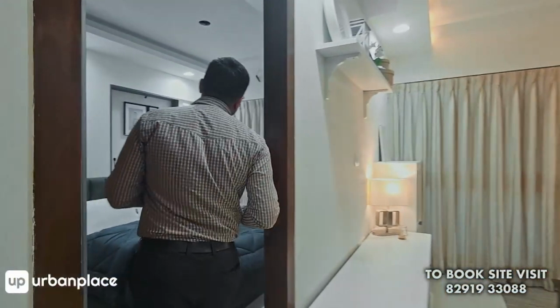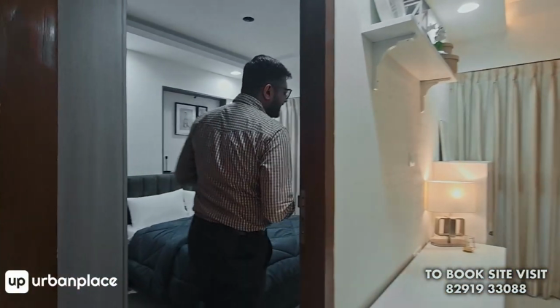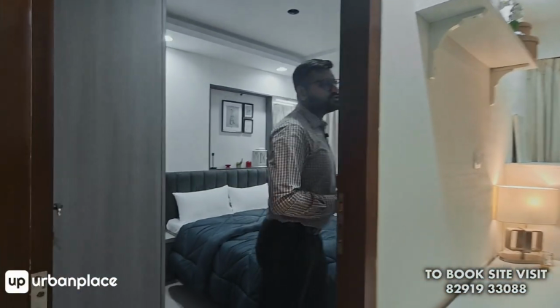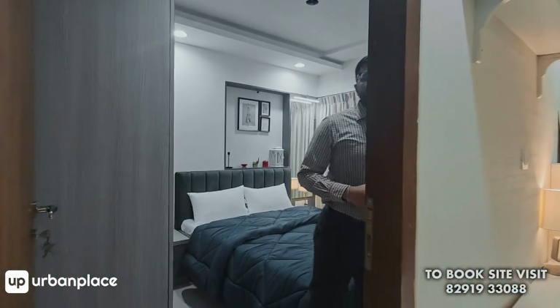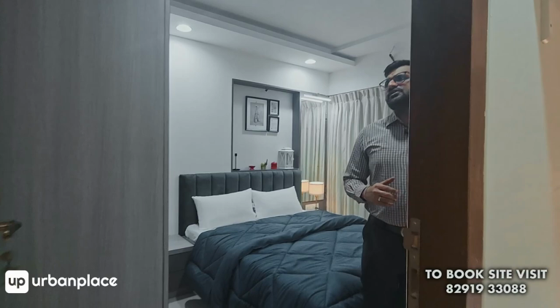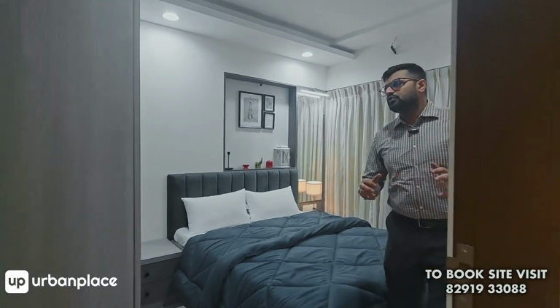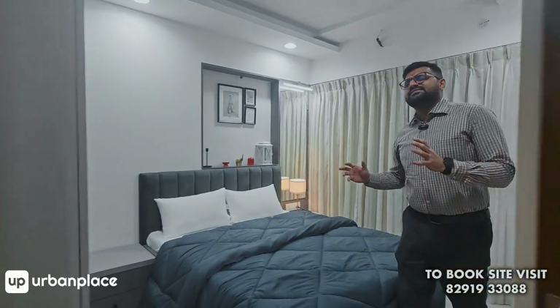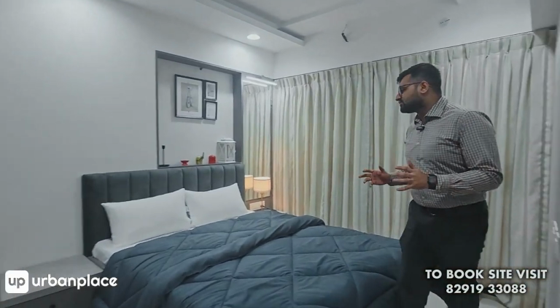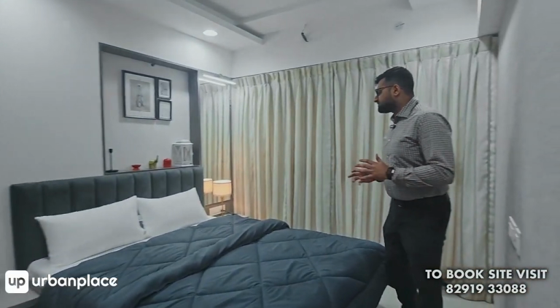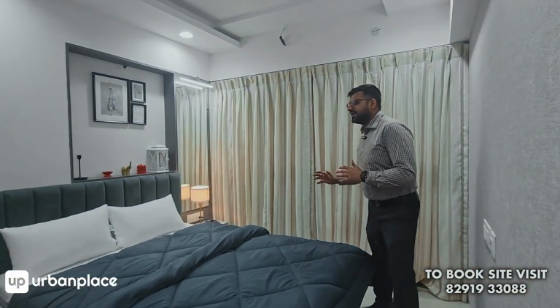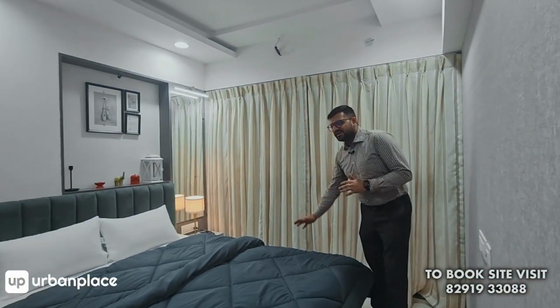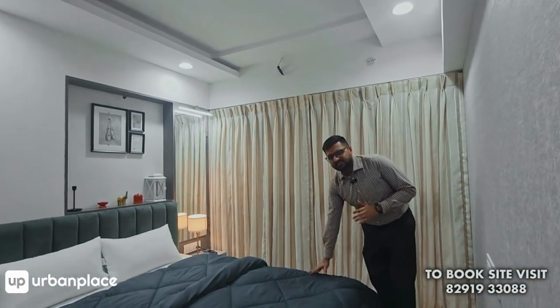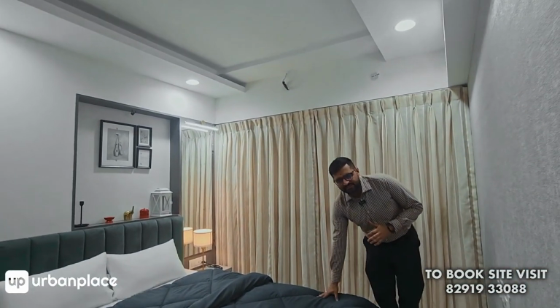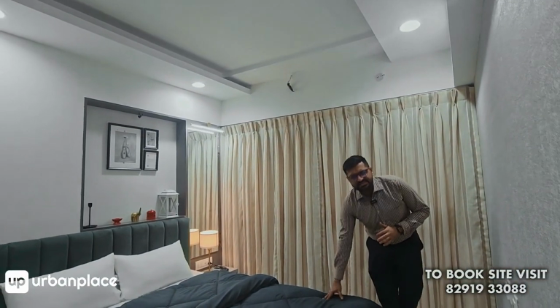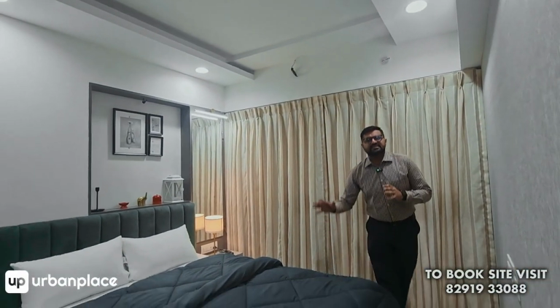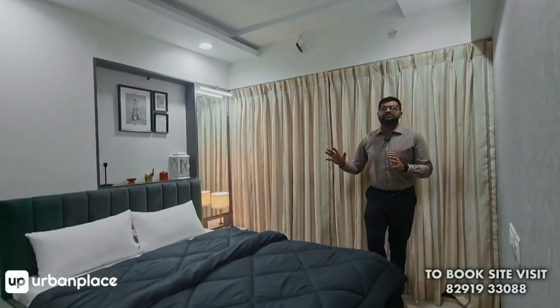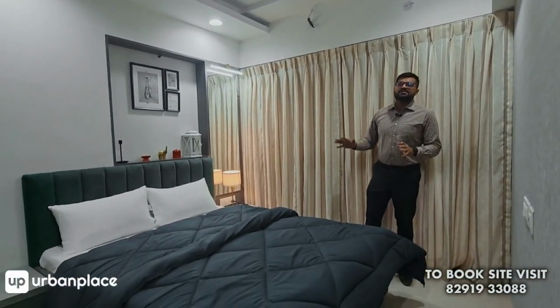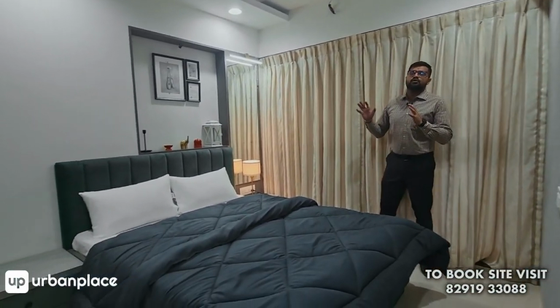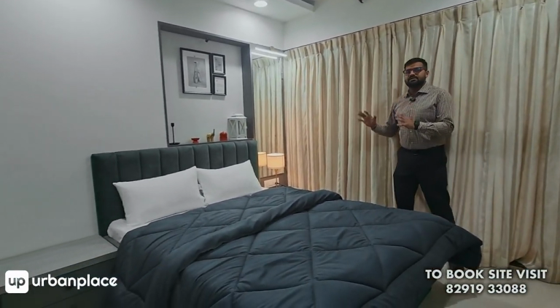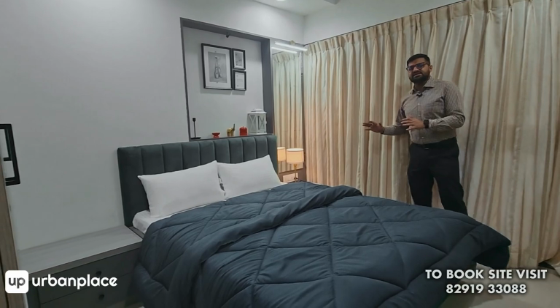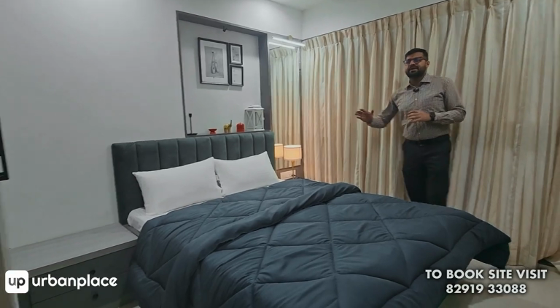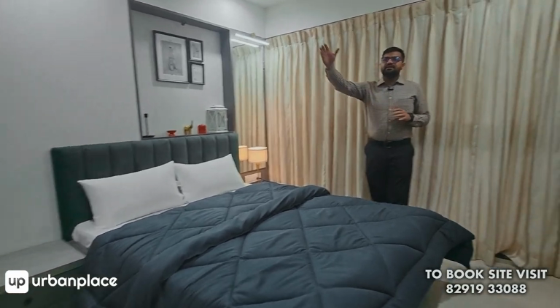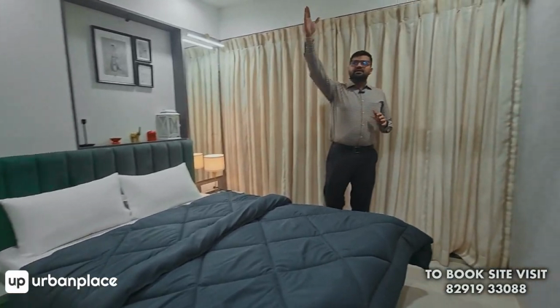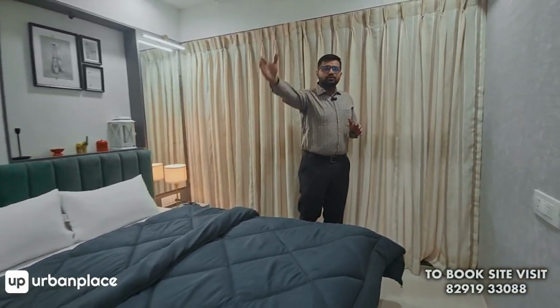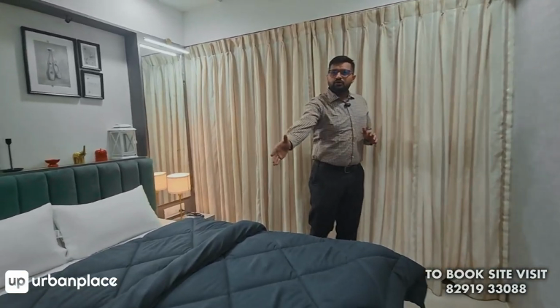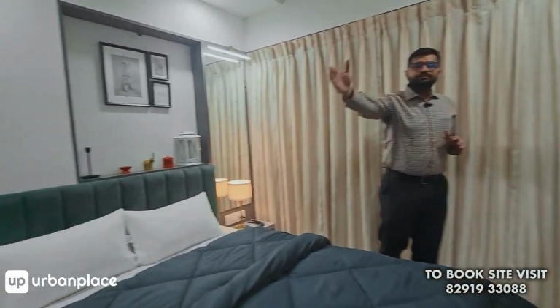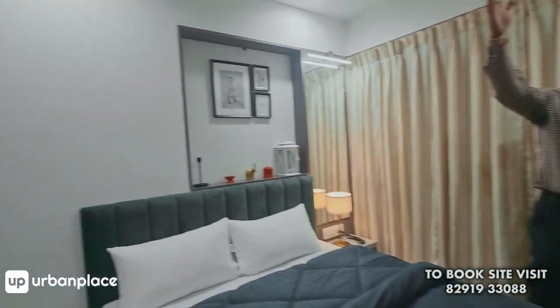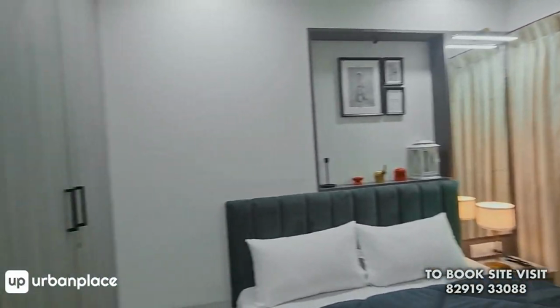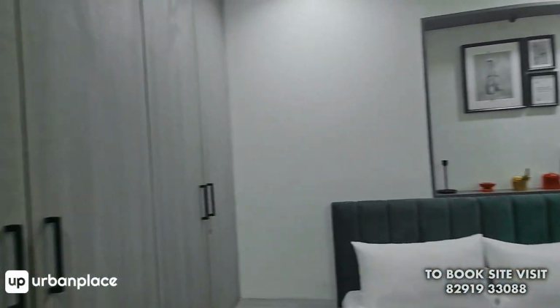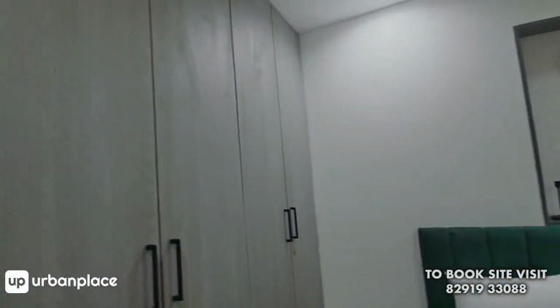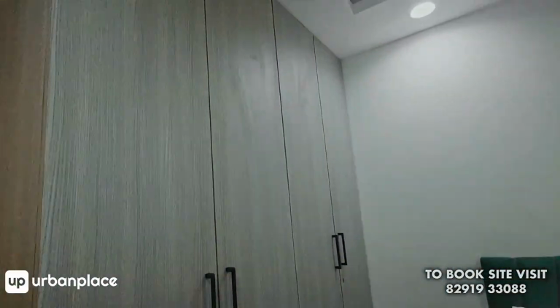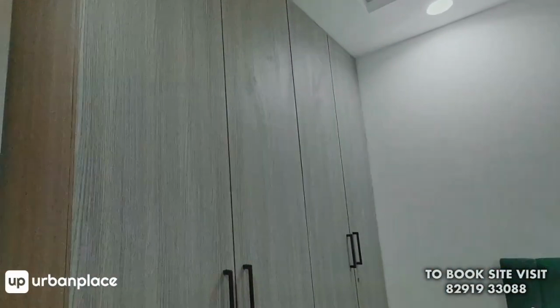Then comes your kids' bedroom. Look at the size of this bed — it's a nicely spaced out double-sized bed. You also have good space for a fully-heighted wardrobe.